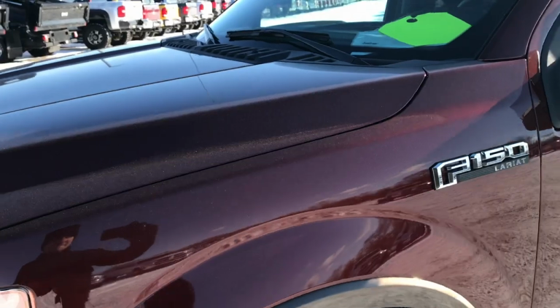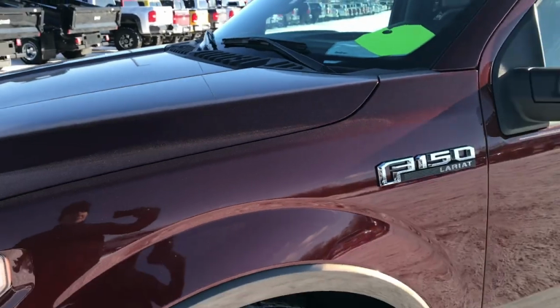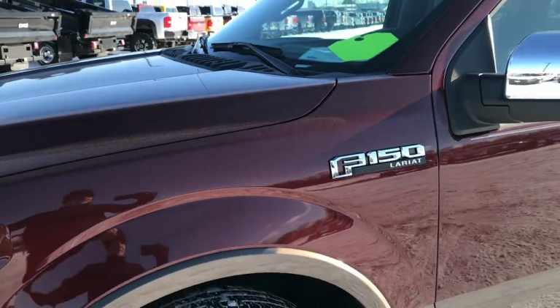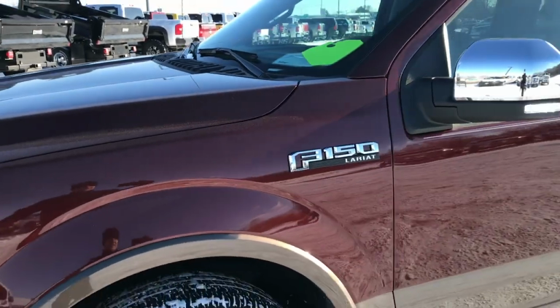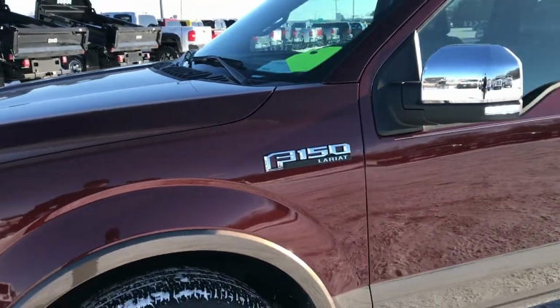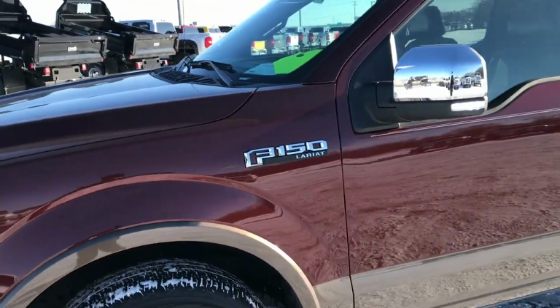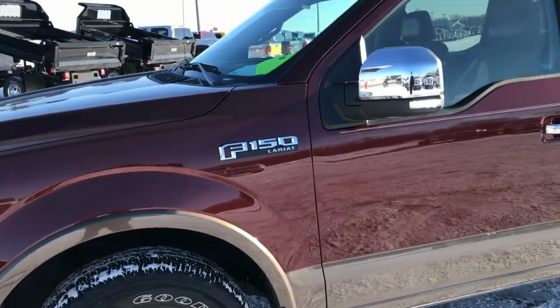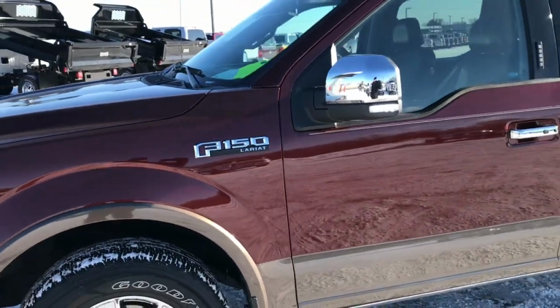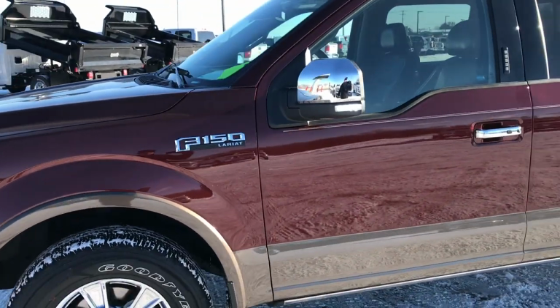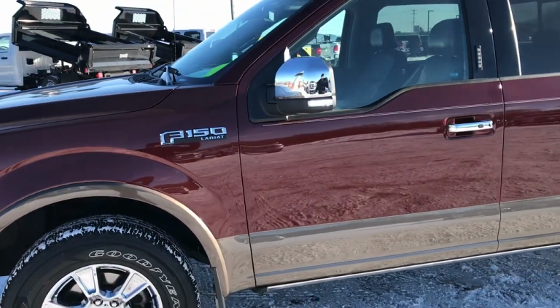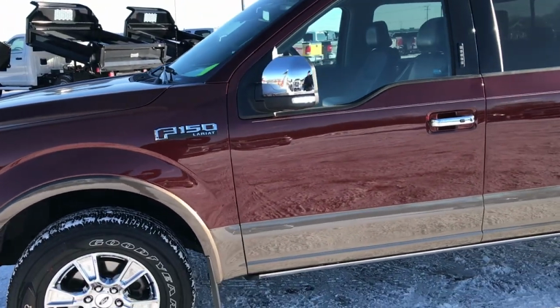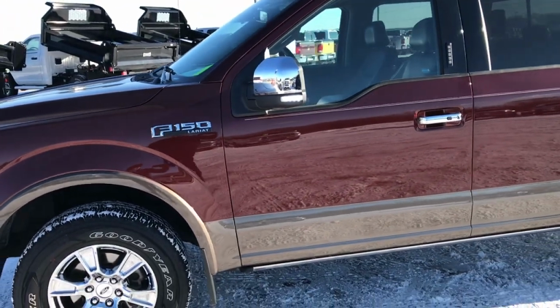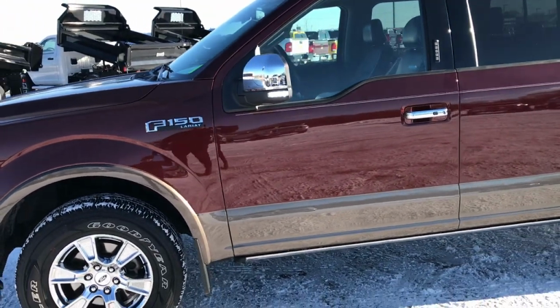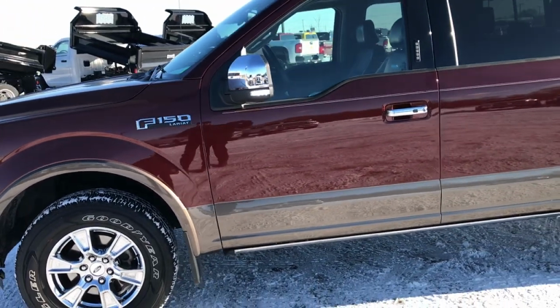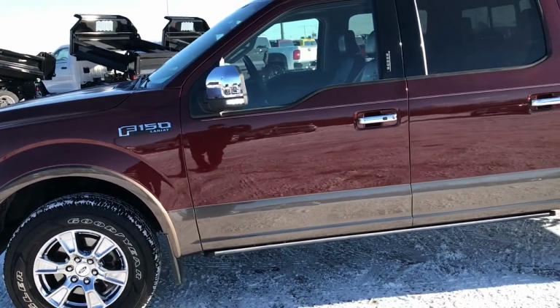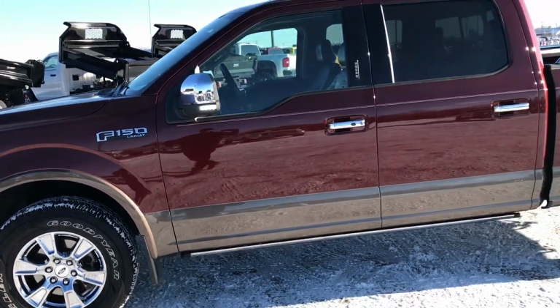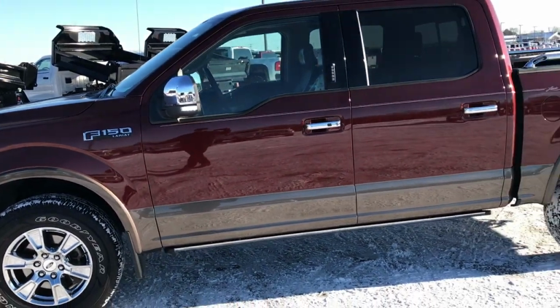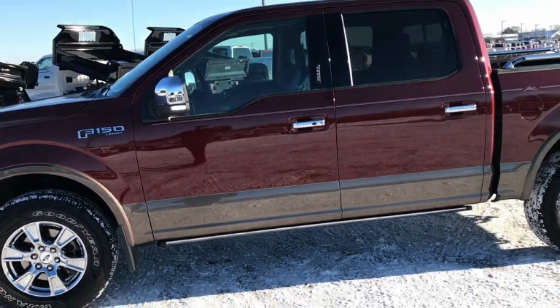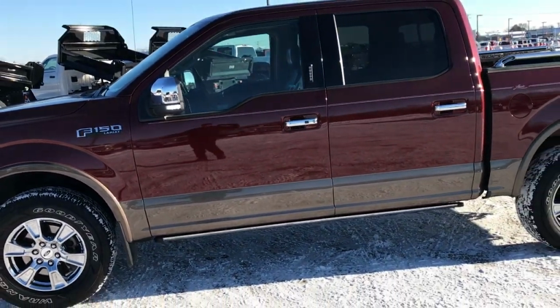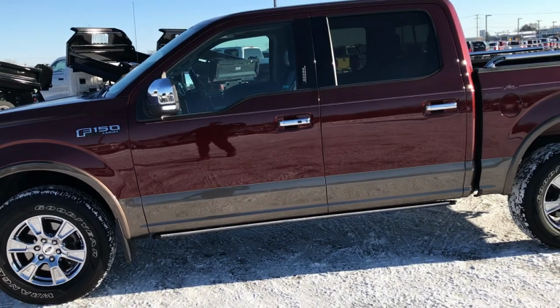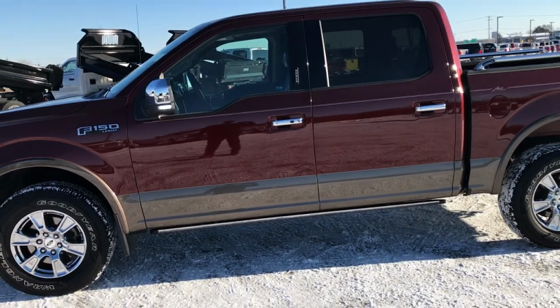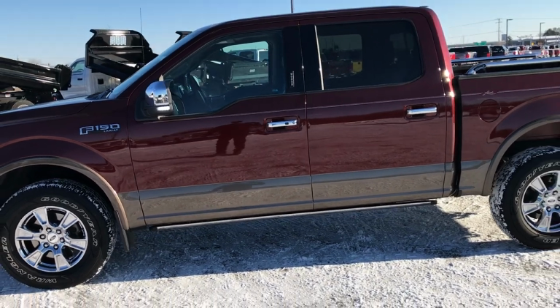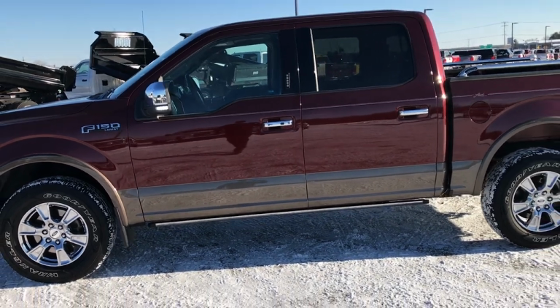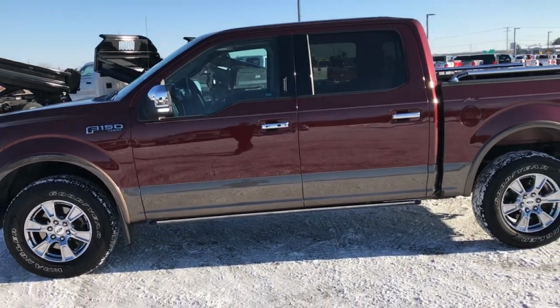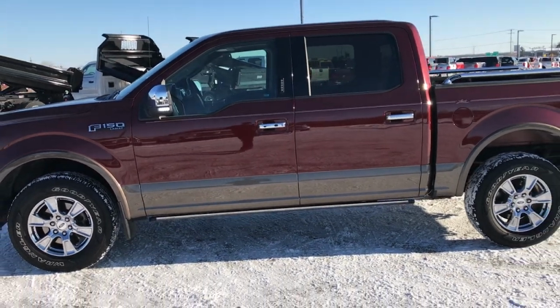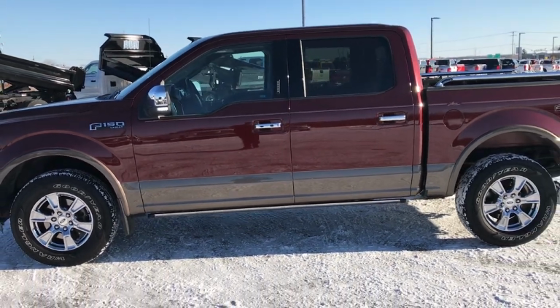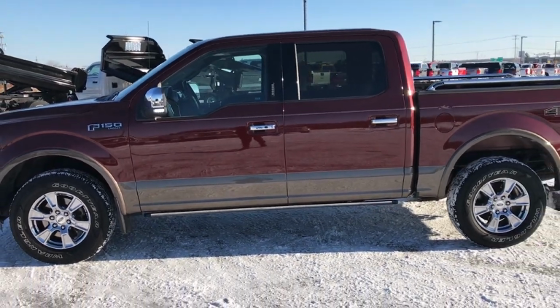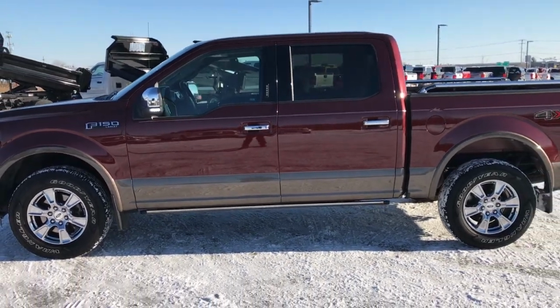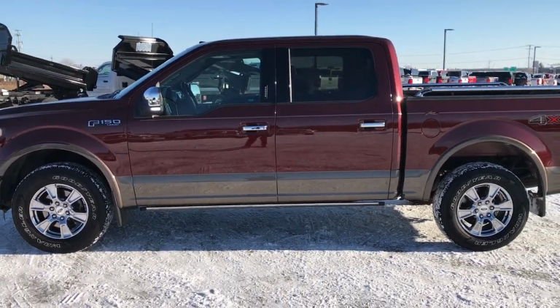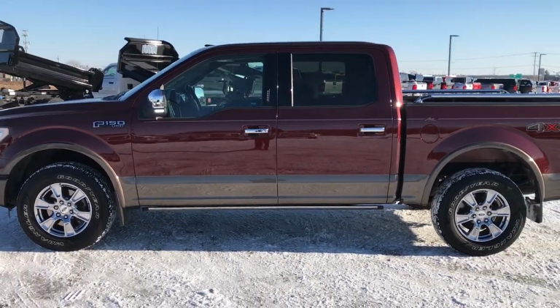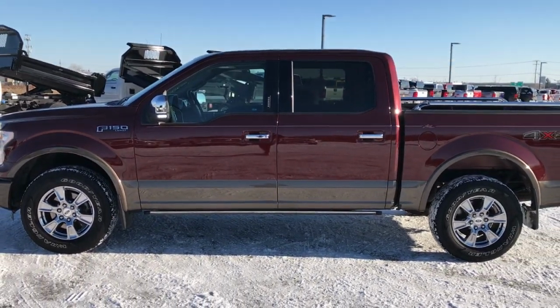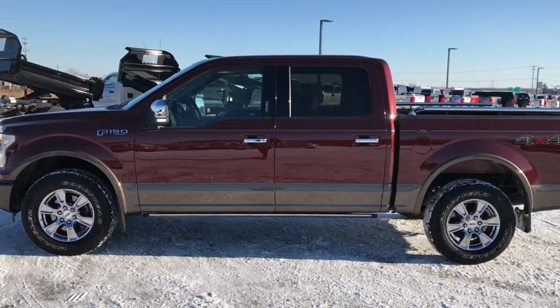Very, very nice truck. Fully loaded, great miles, great interior, great shape all the way around.